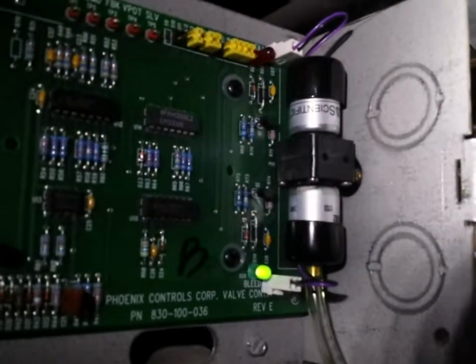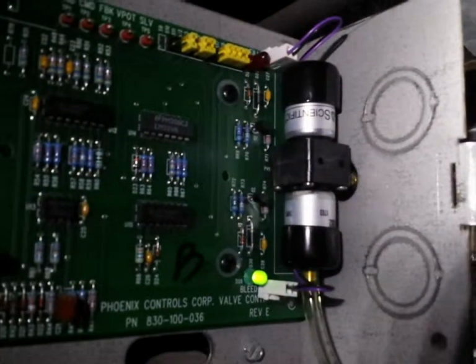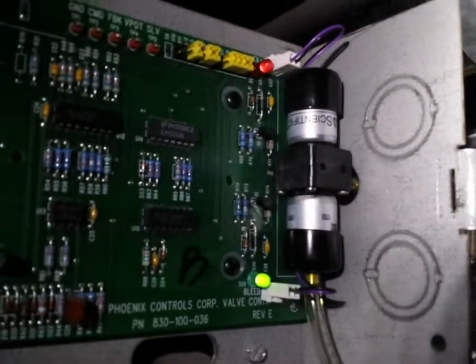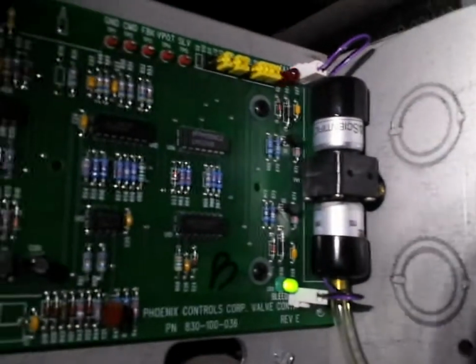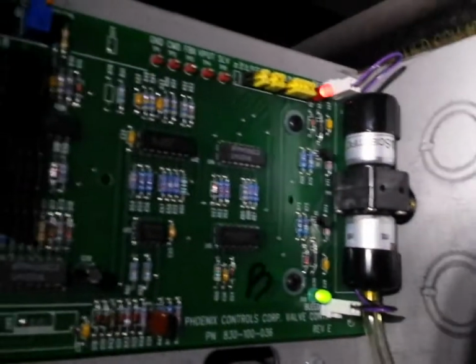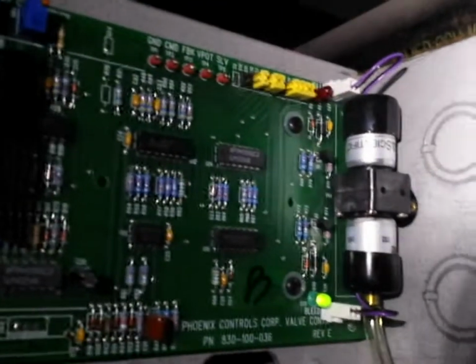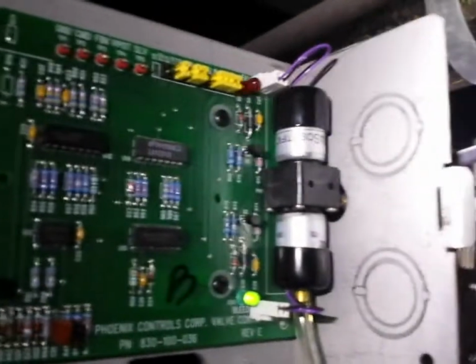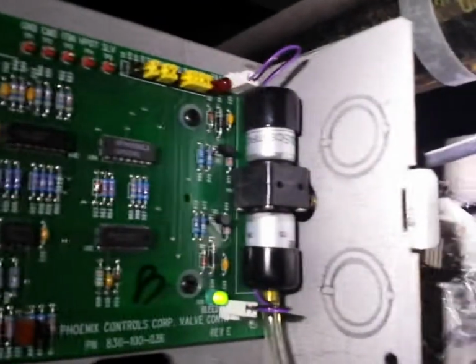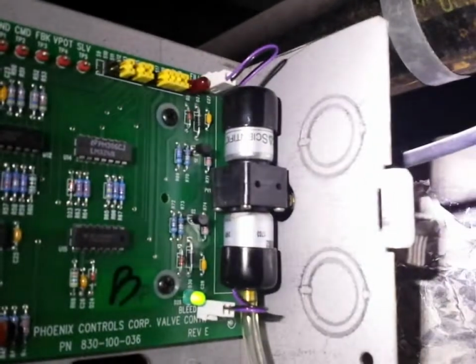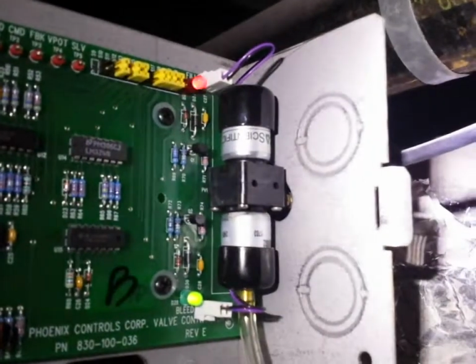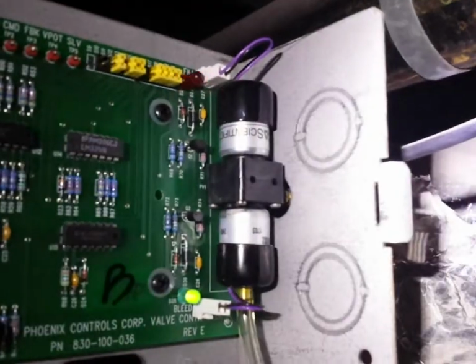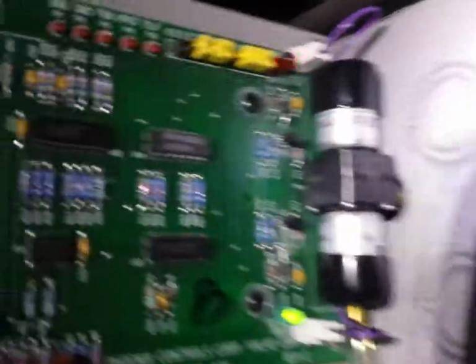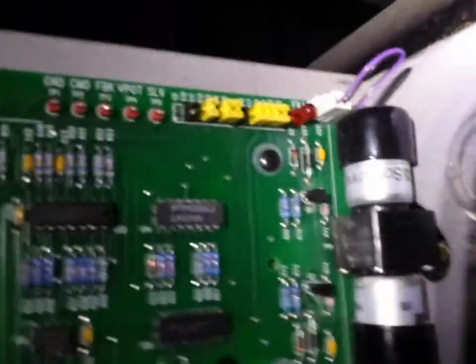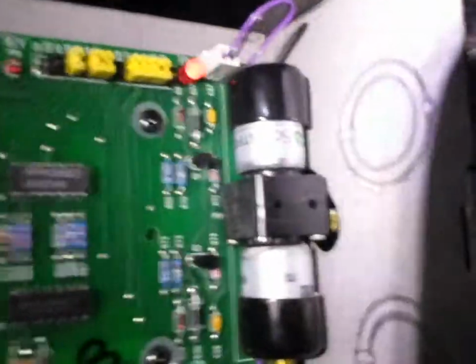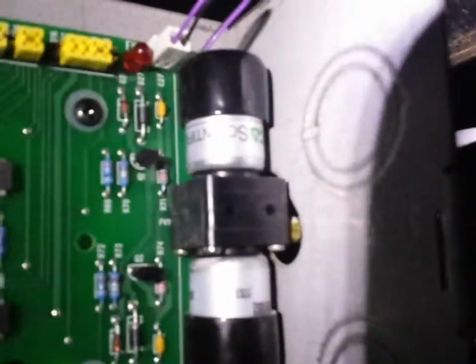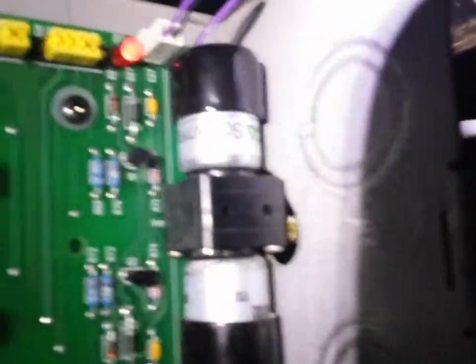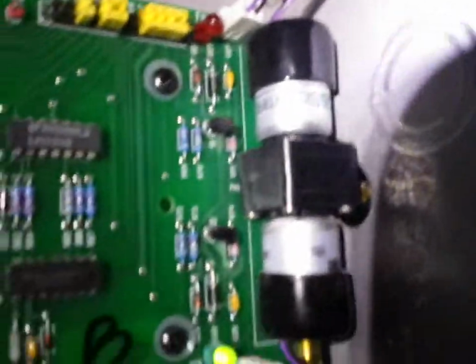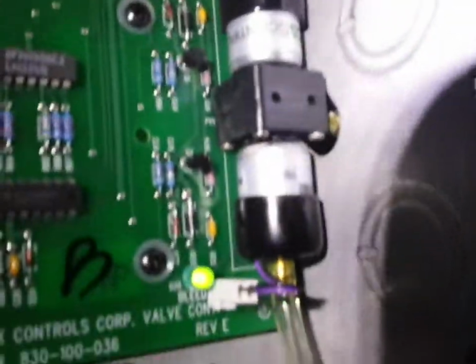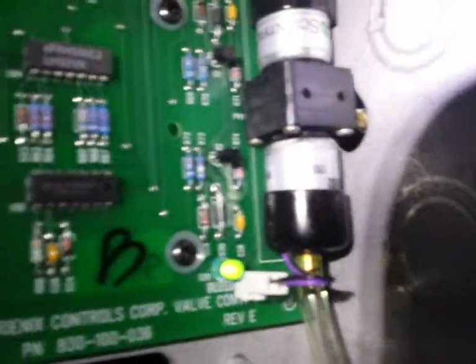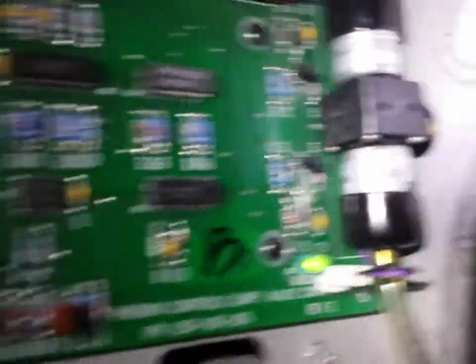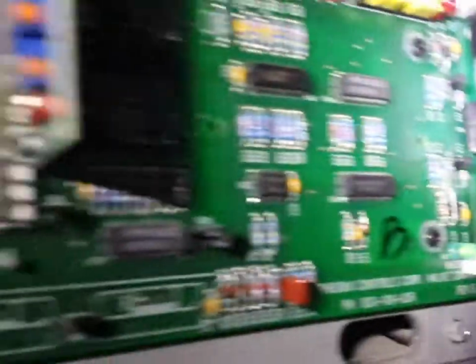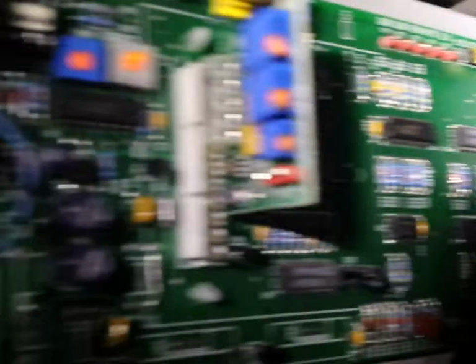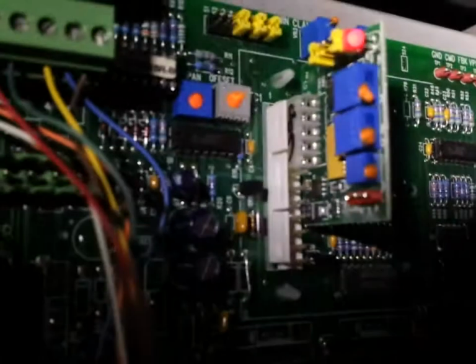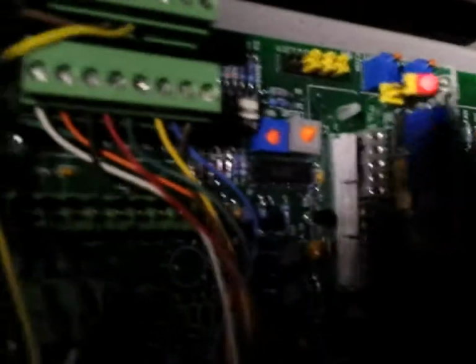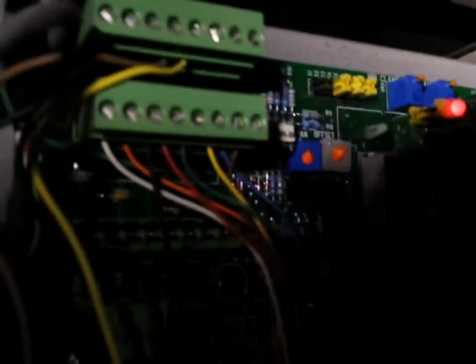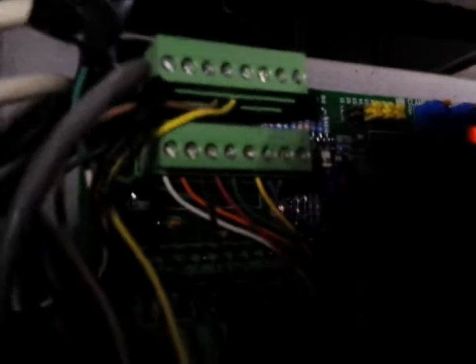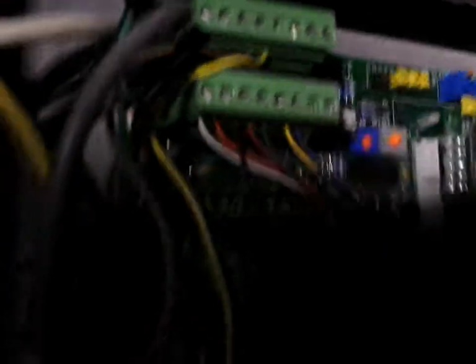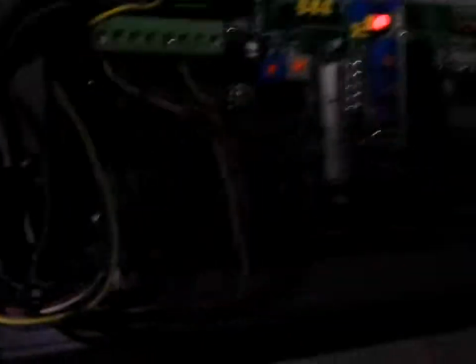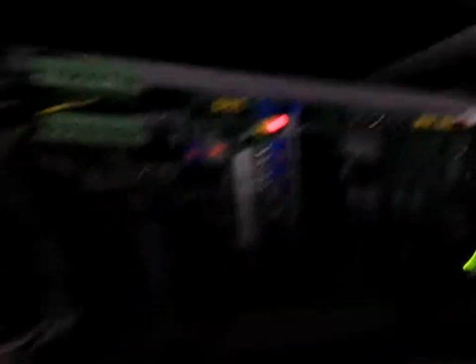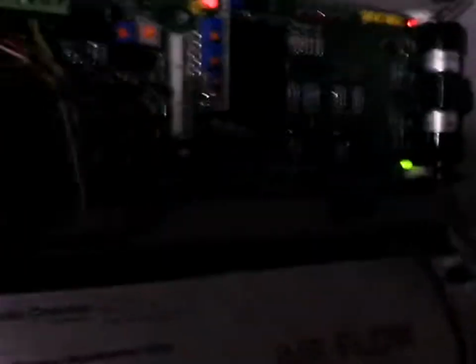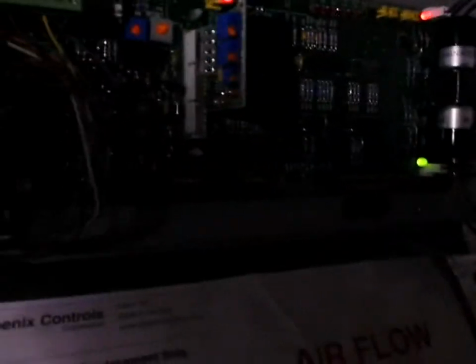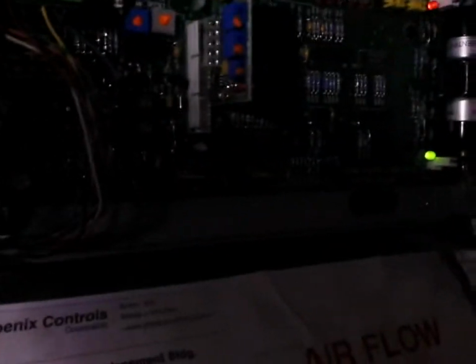If you've ever had to work on a Phoenix fume hood system and heard this annoying sound, this right here is the culprit. This air valve is very easy to replace if you follow a few steps.